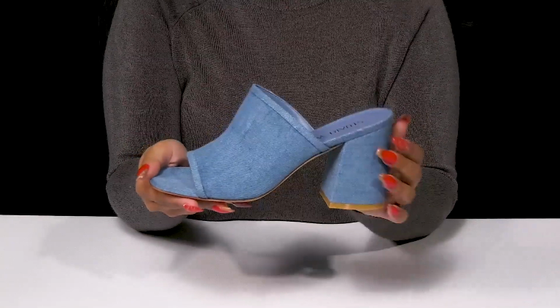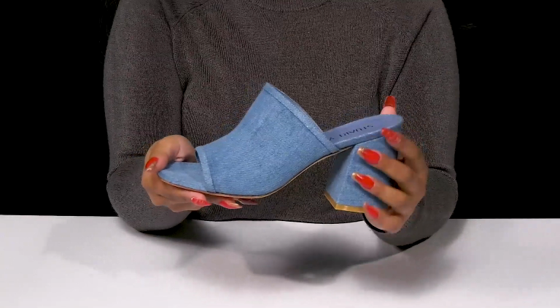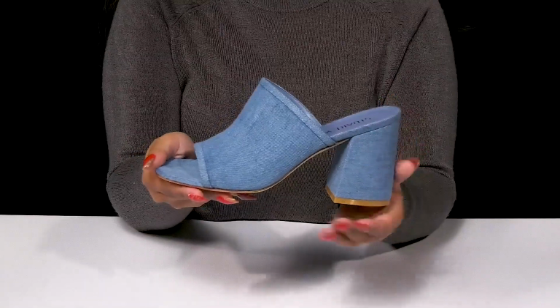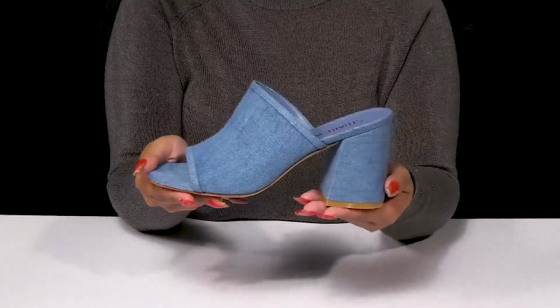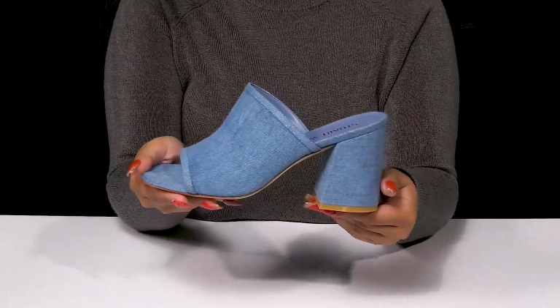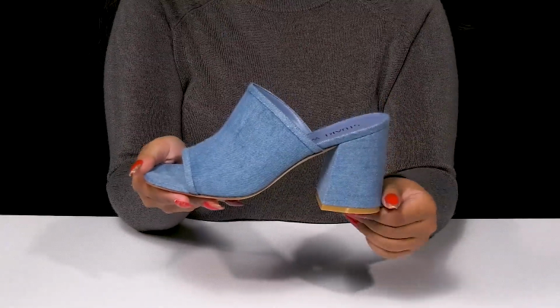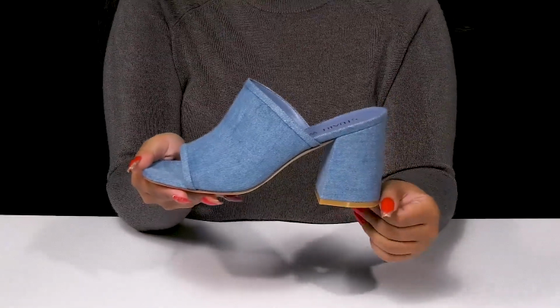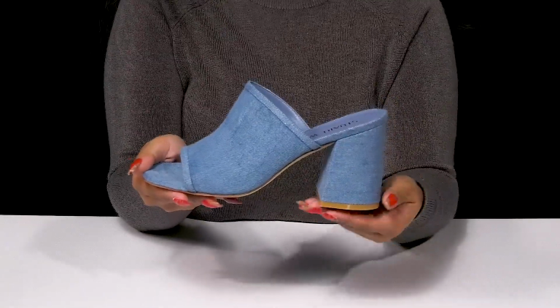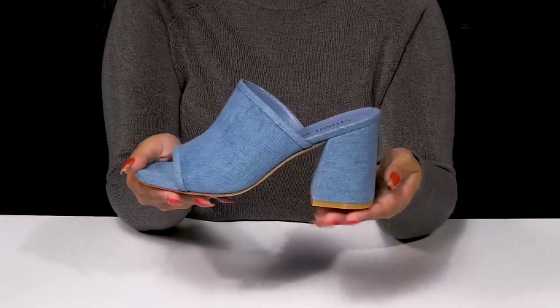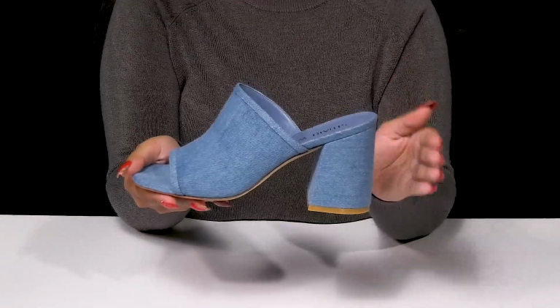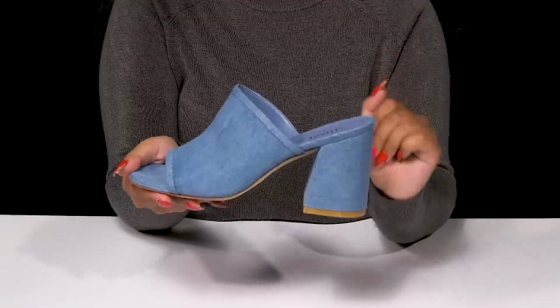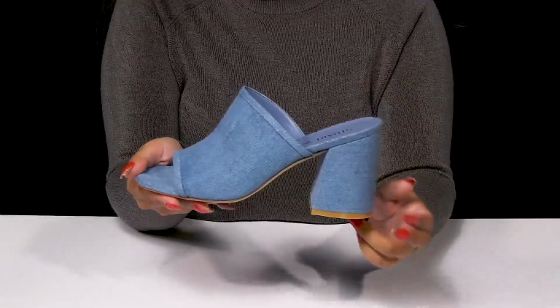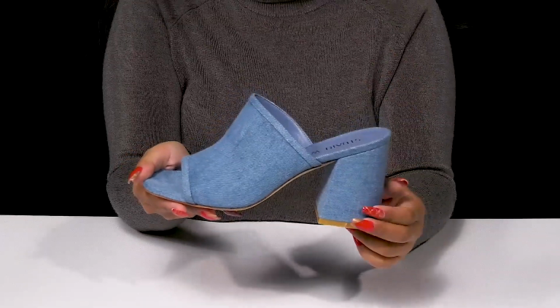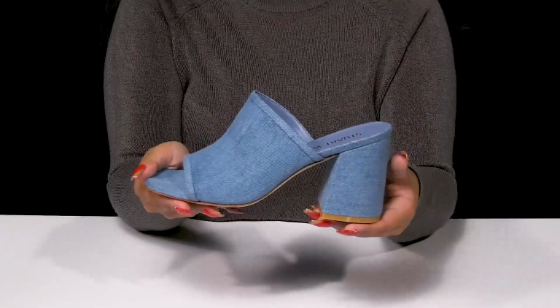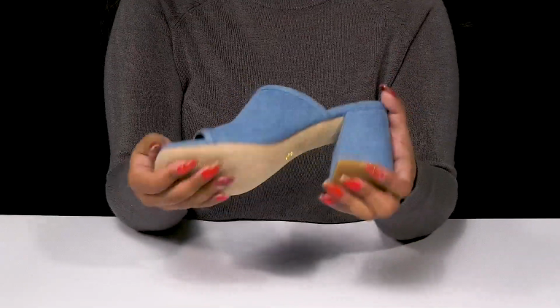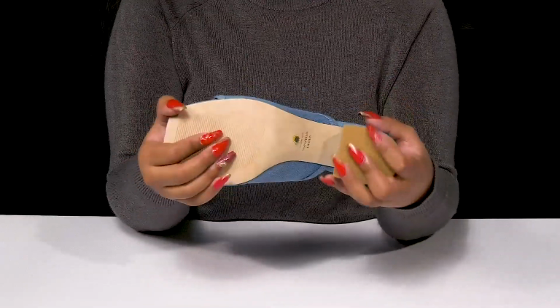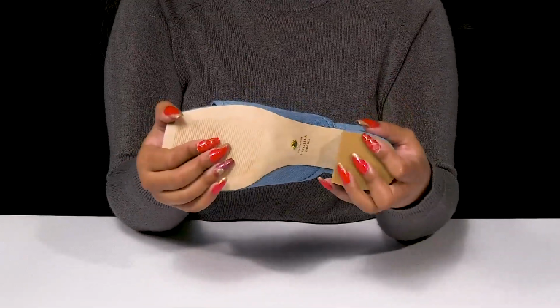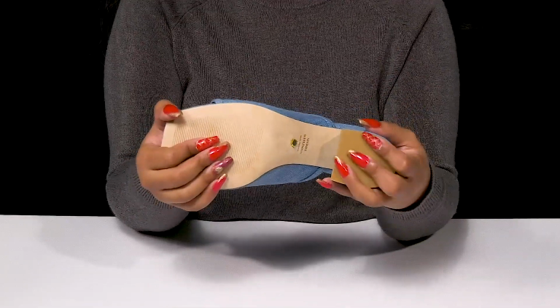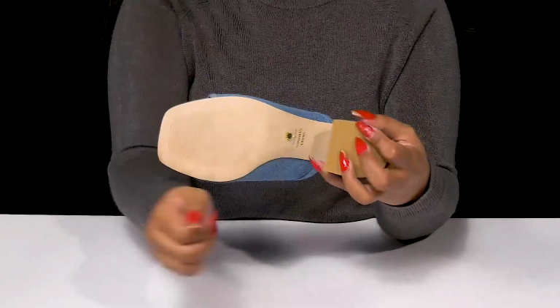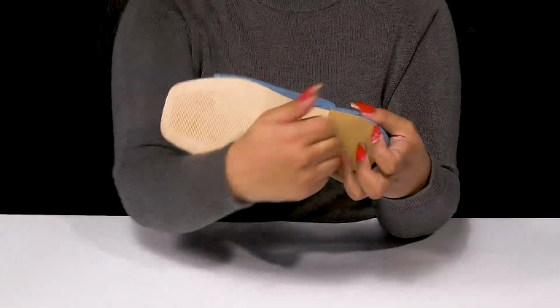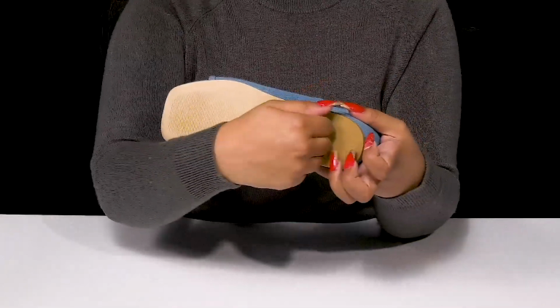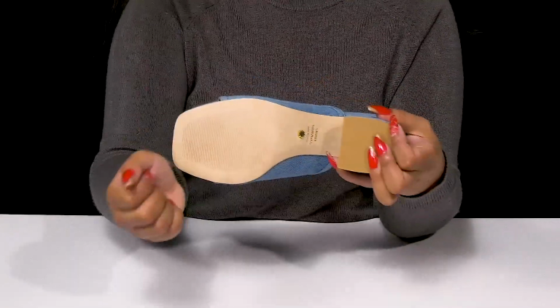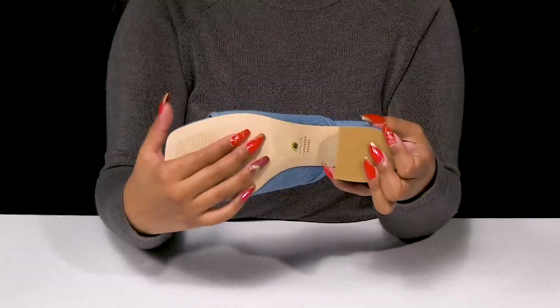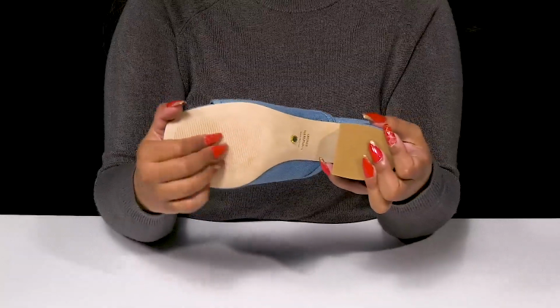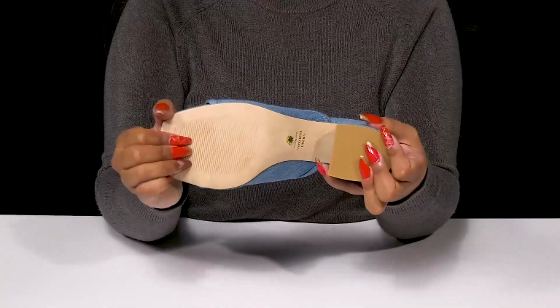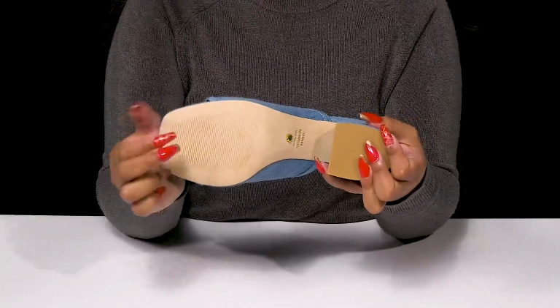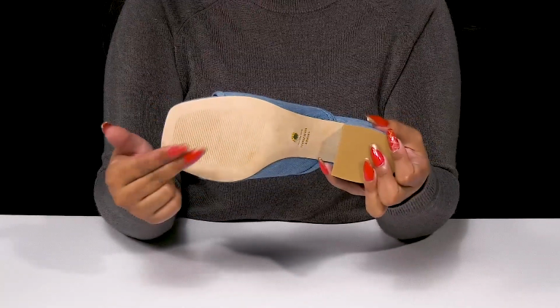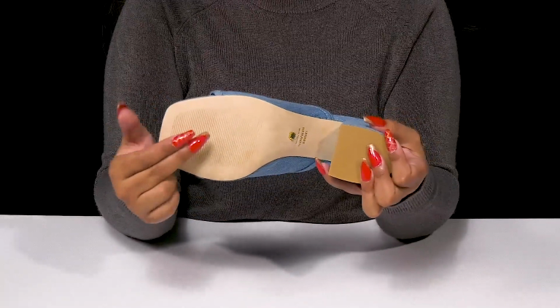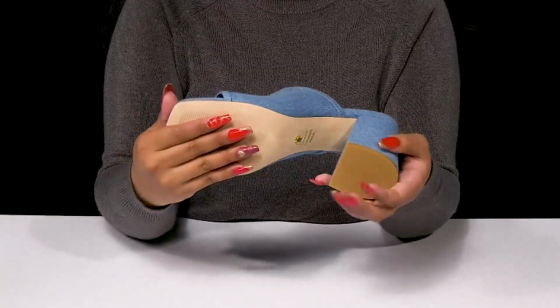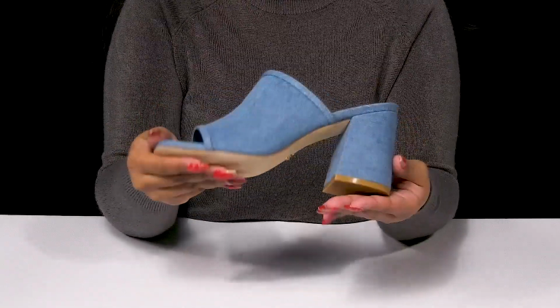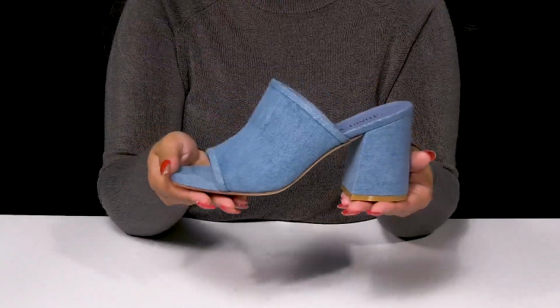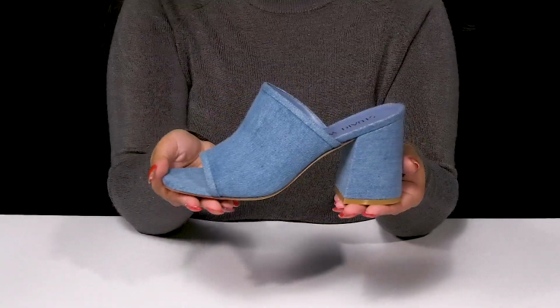That lovely super chunky block slide heel gives you an over three inch boost of height. The outsole is very durable with its leather construction and has some extra texture by the toes for a bit of added grip.